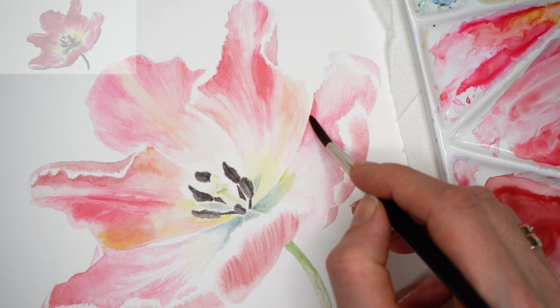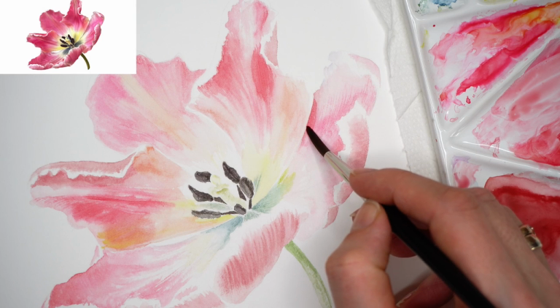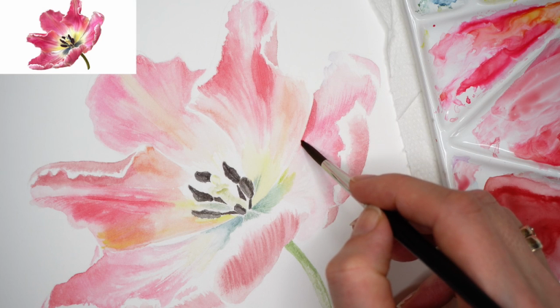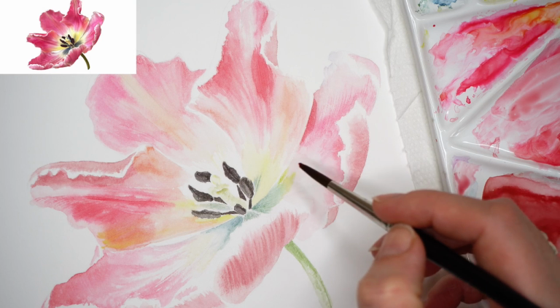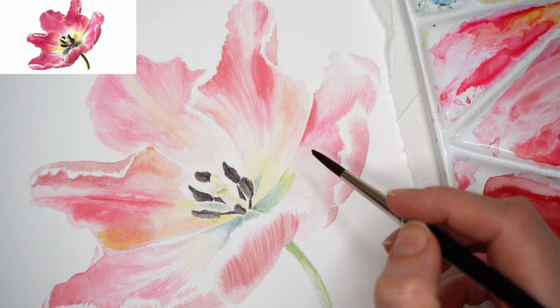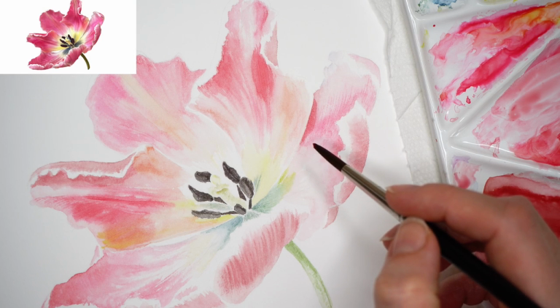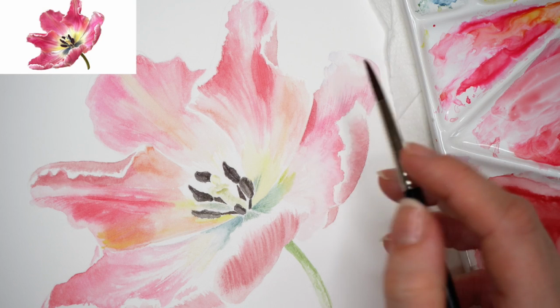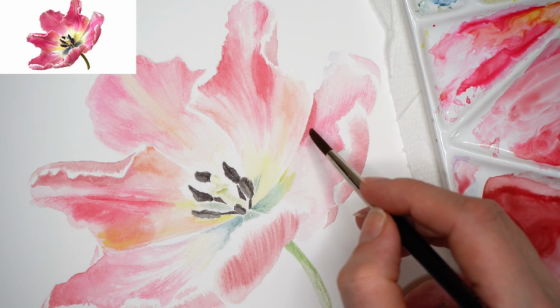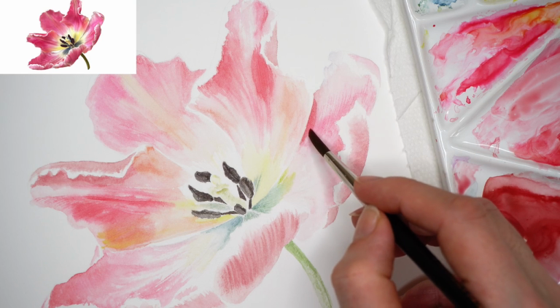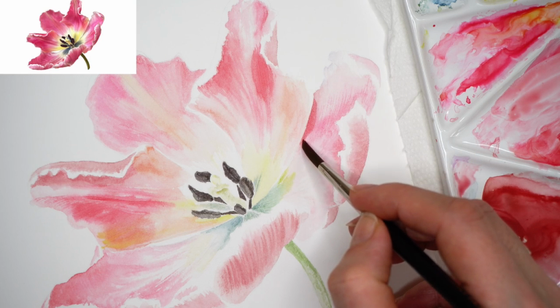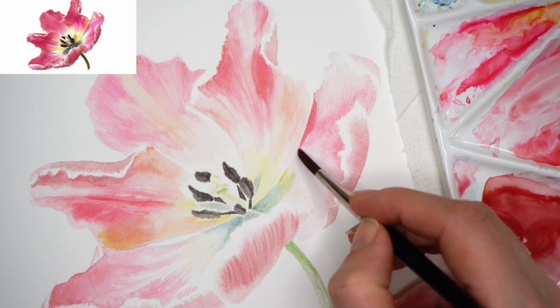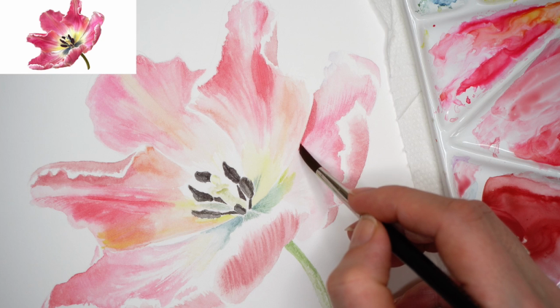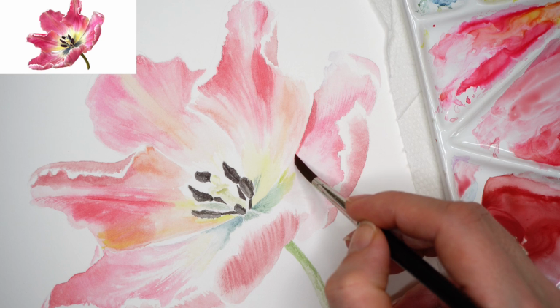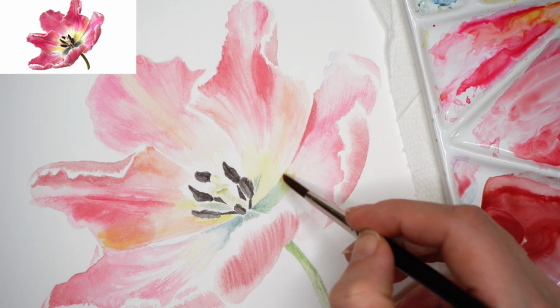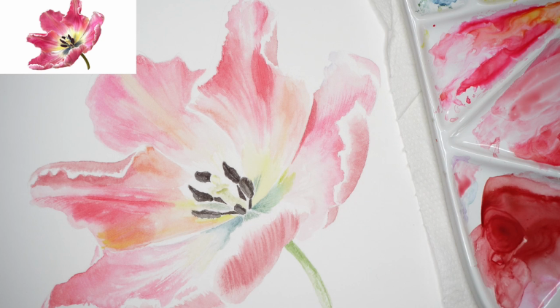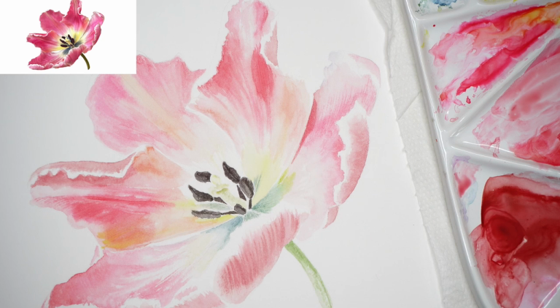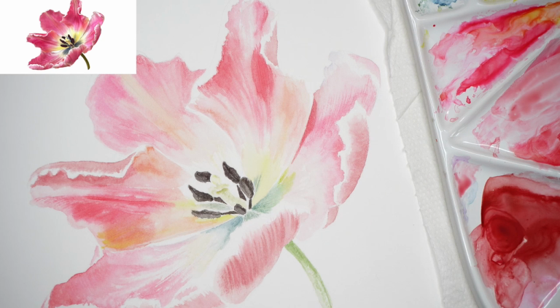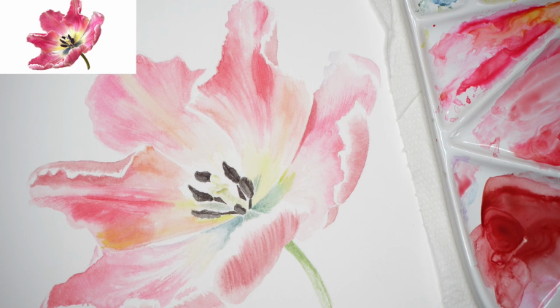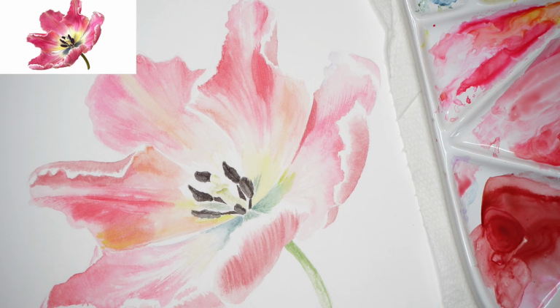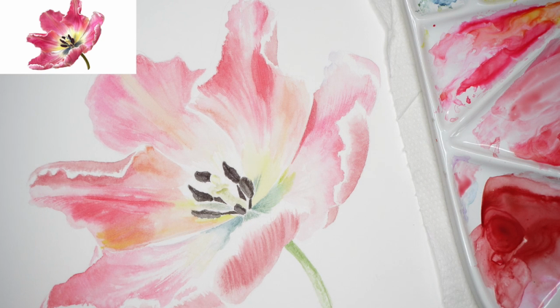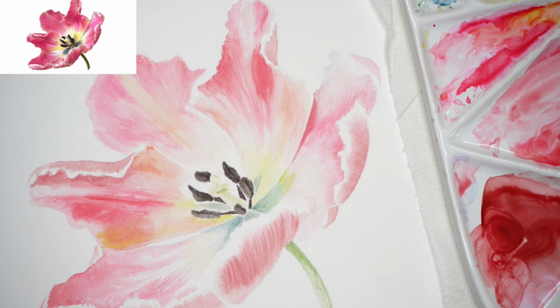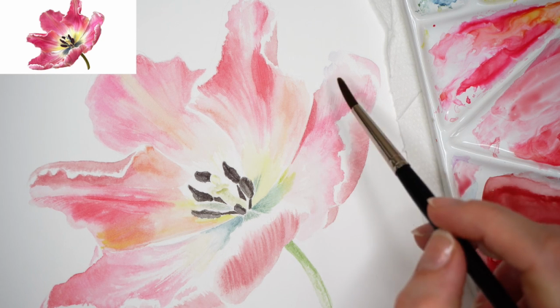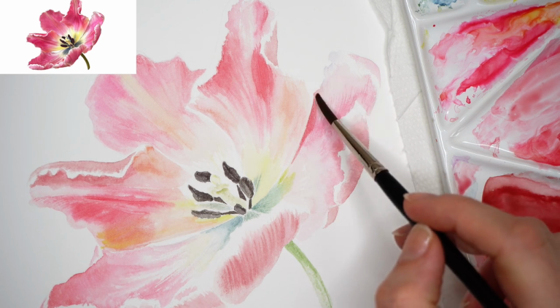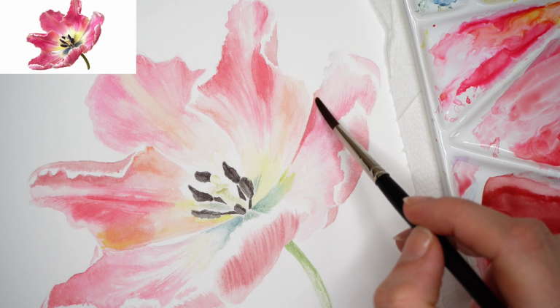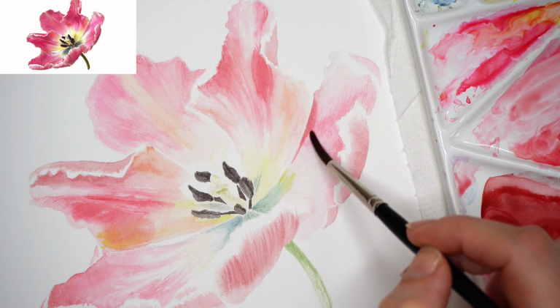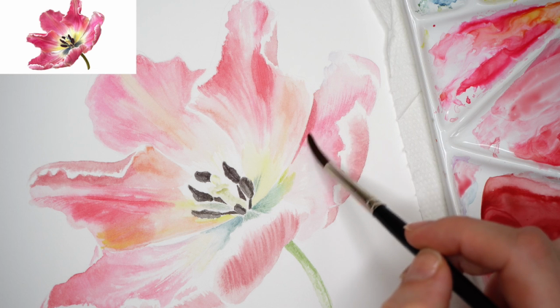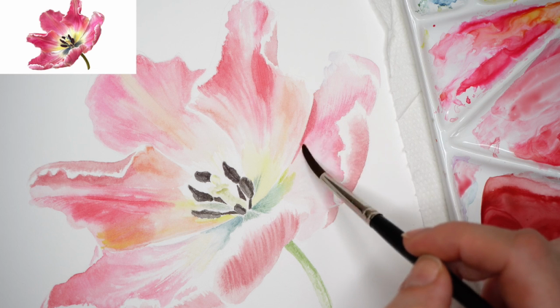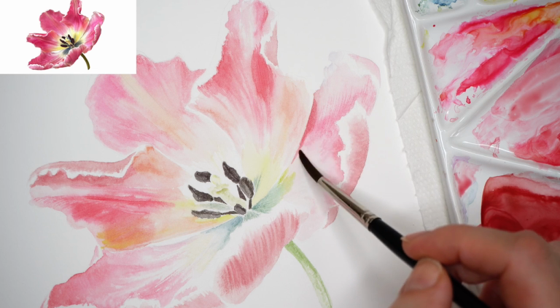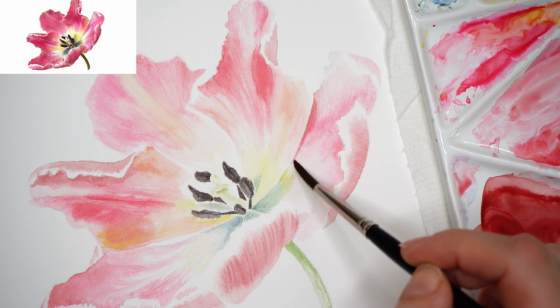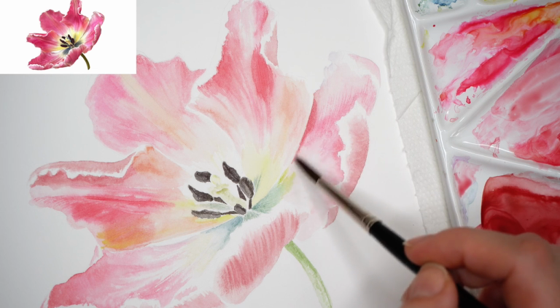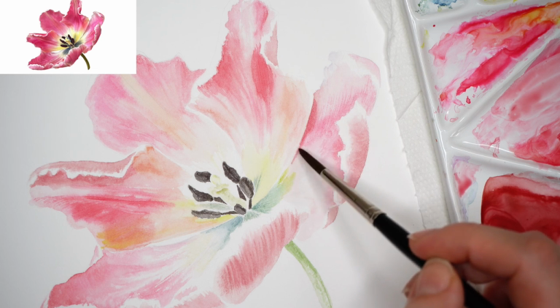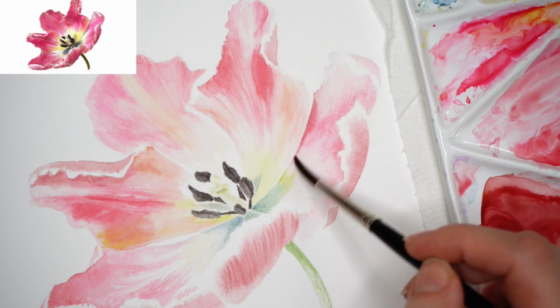Painting further with the next layers, applying more watercolors and finer brush strokes. Gradually and transparently, building layers and building saturation.